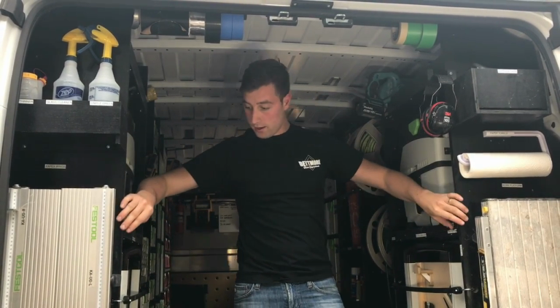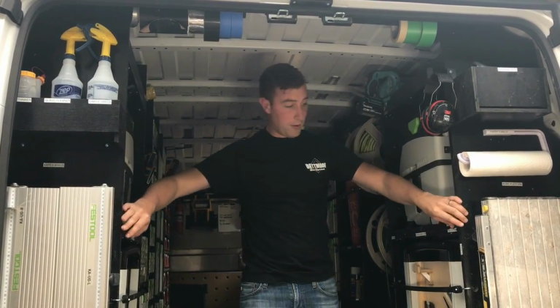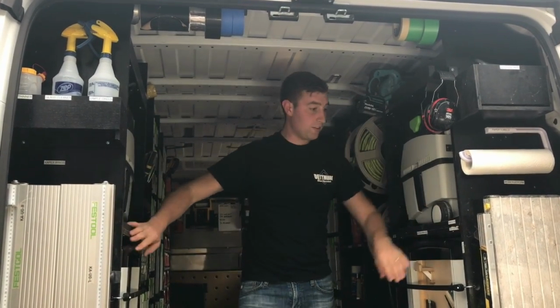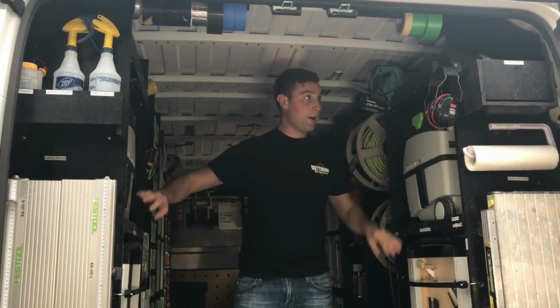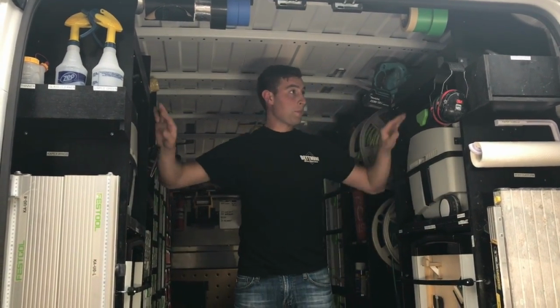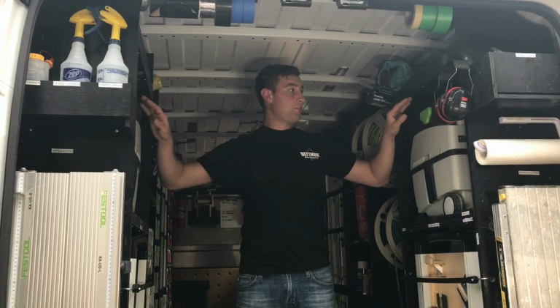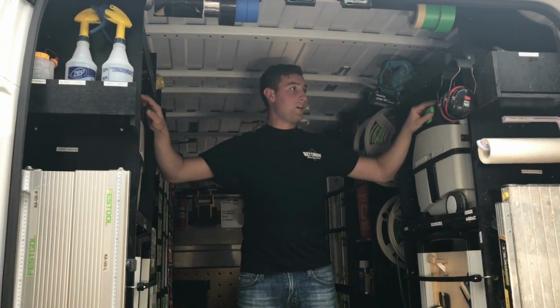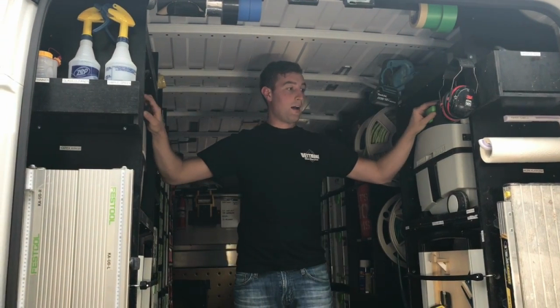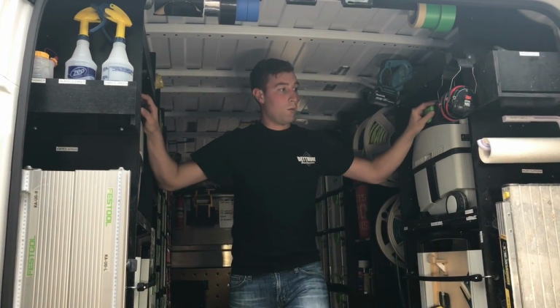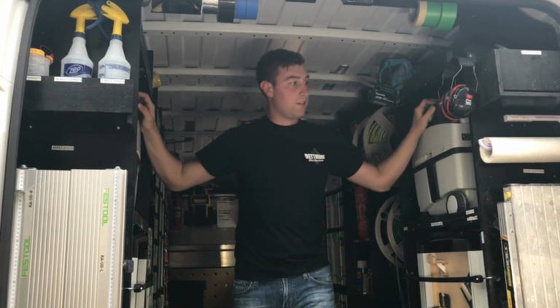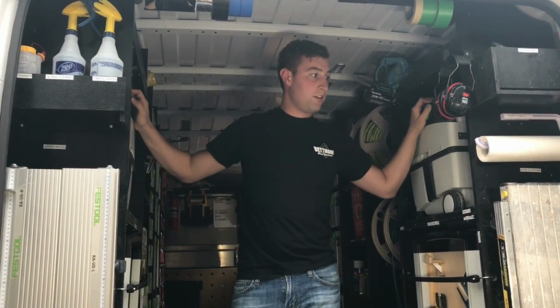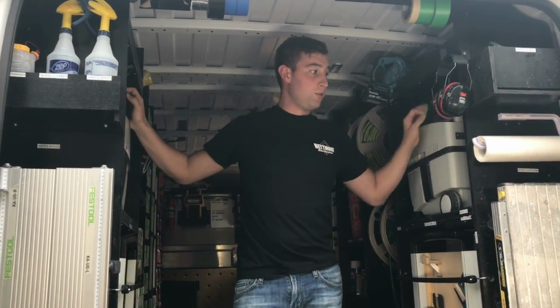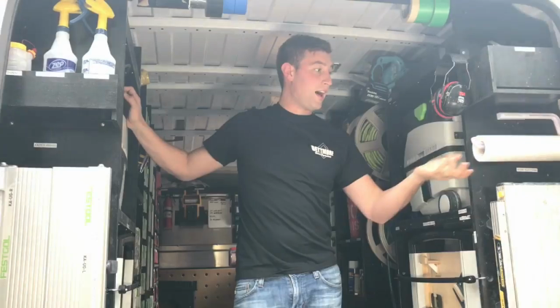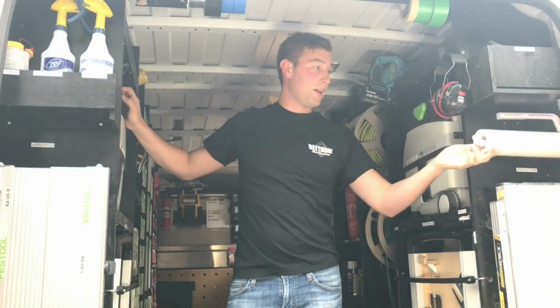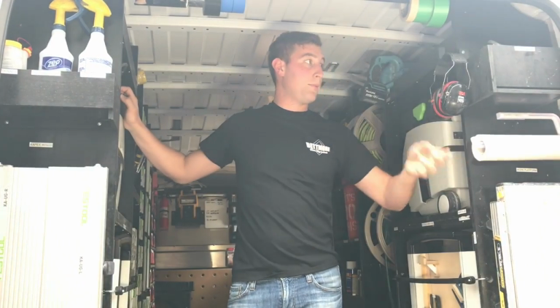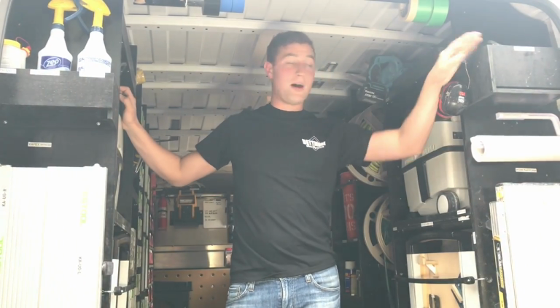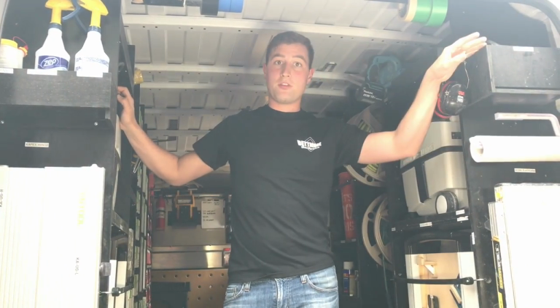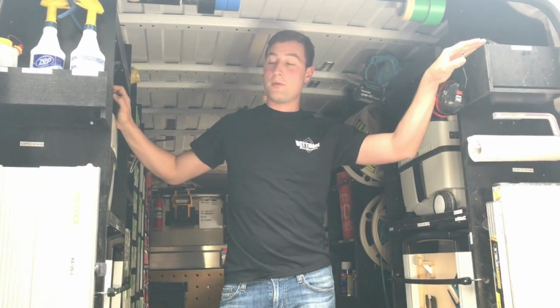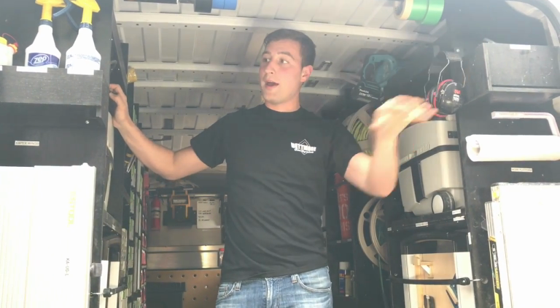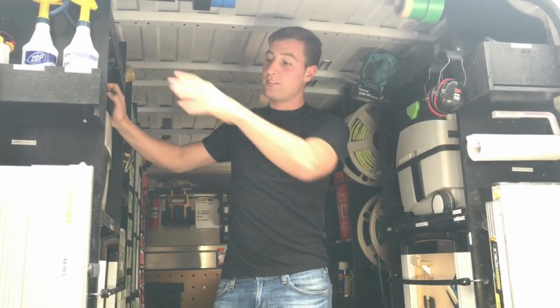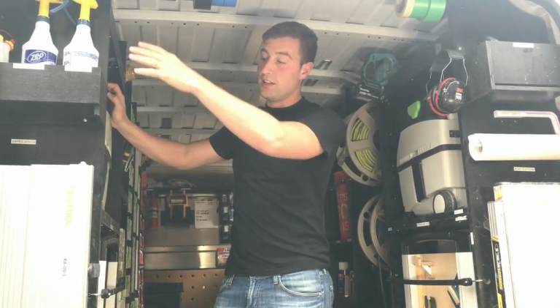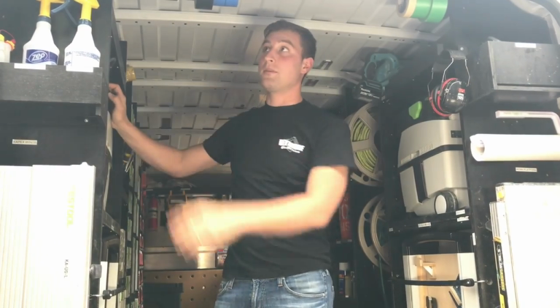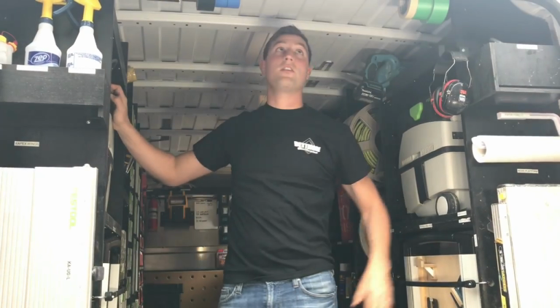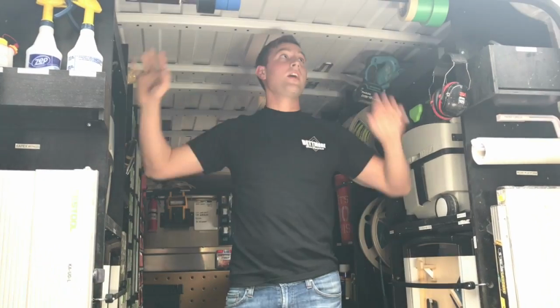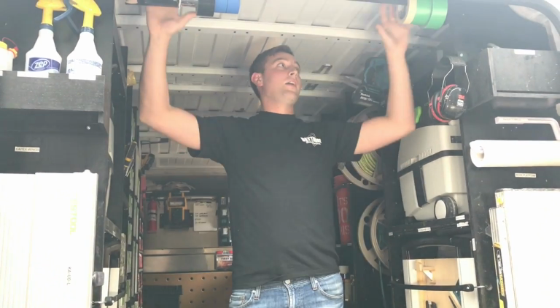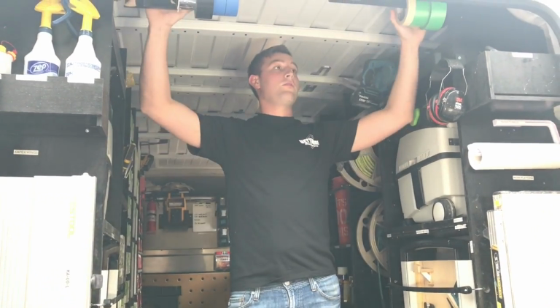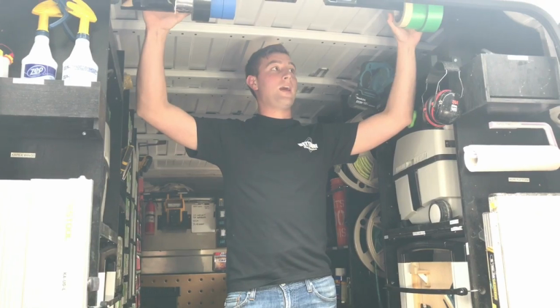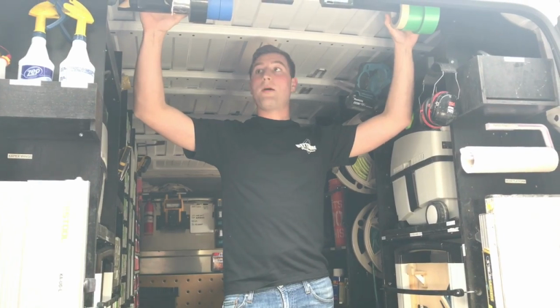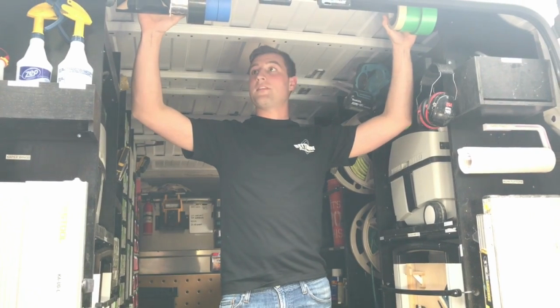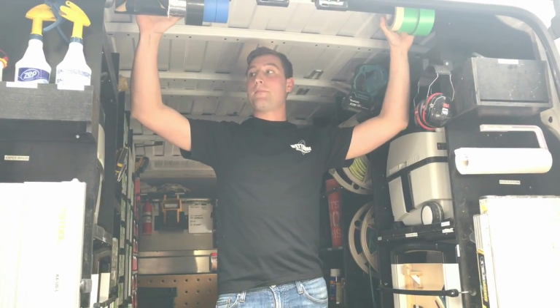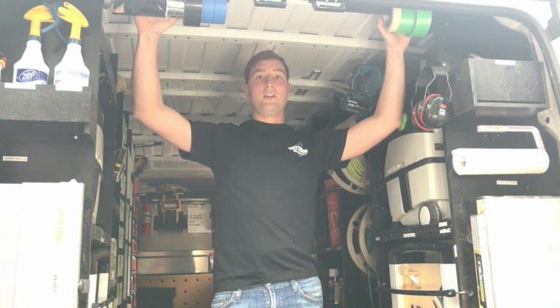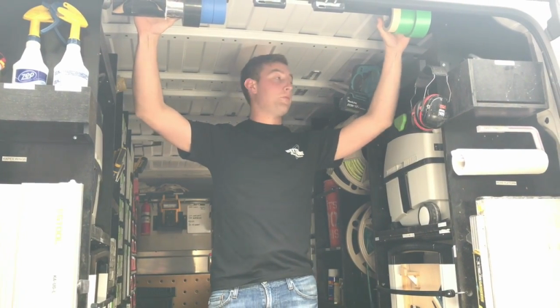Coming back this way, we started out with things we use a lot: paper towels, garbage bags, cleaning materials, and rolls of tape are up at the top and all labeled.